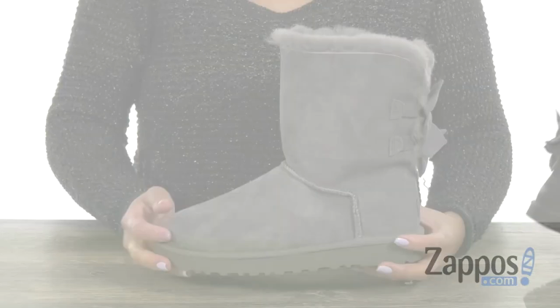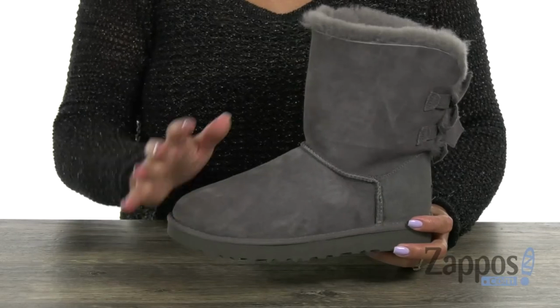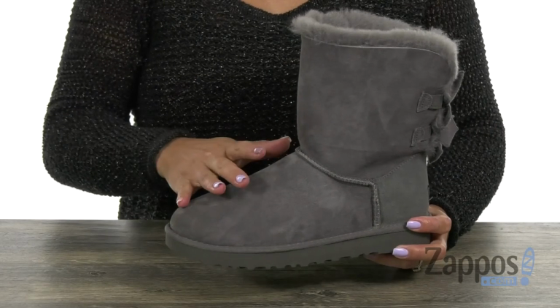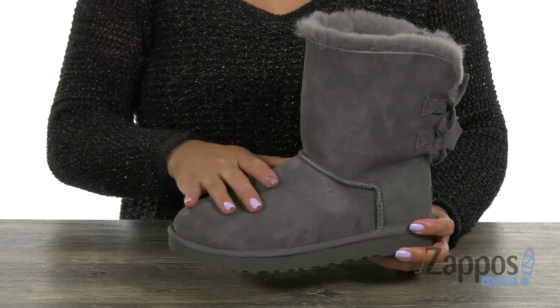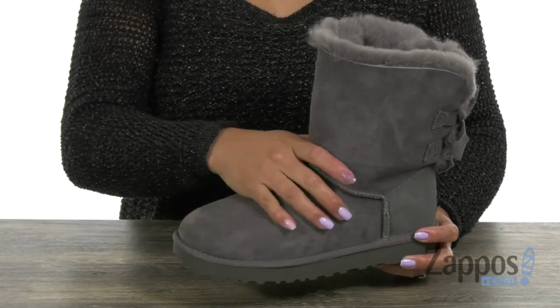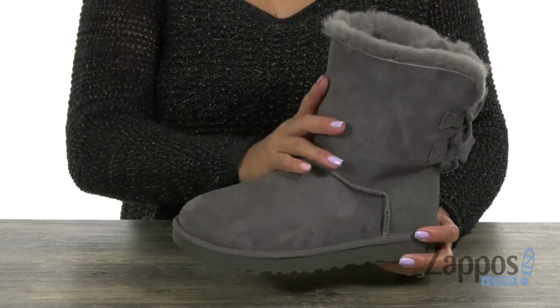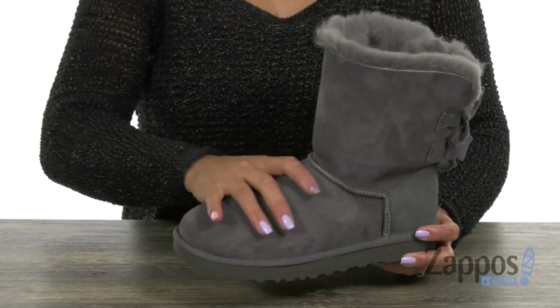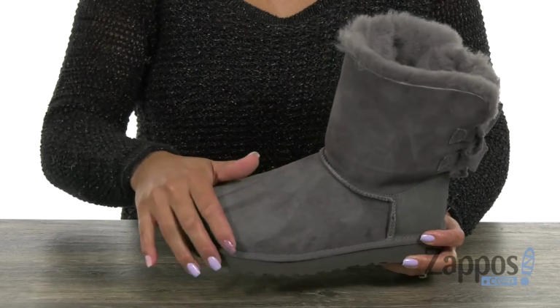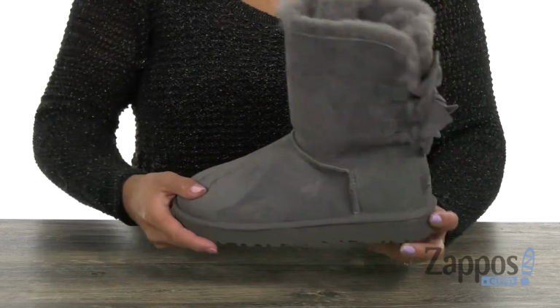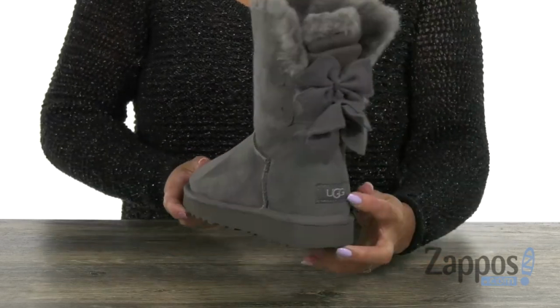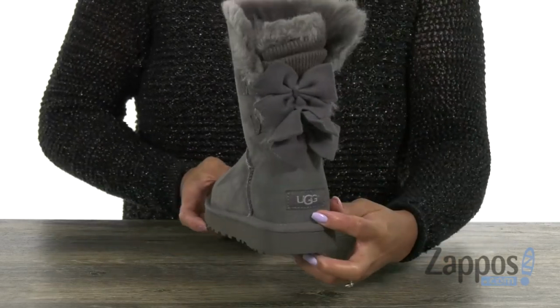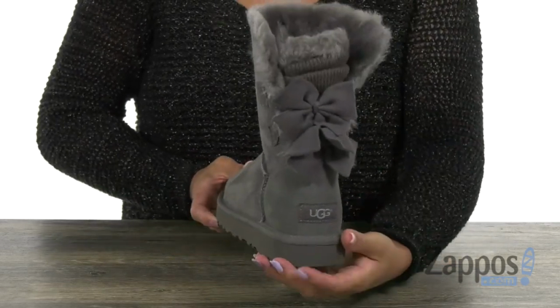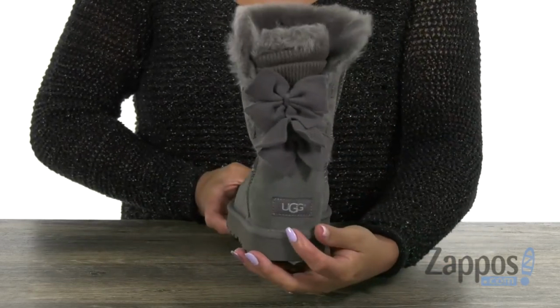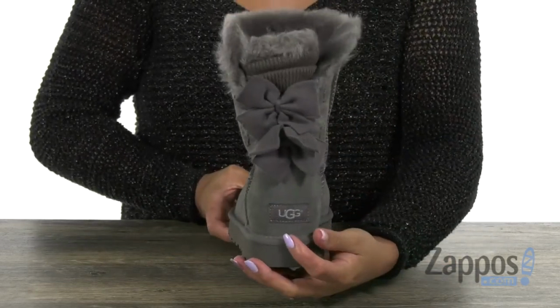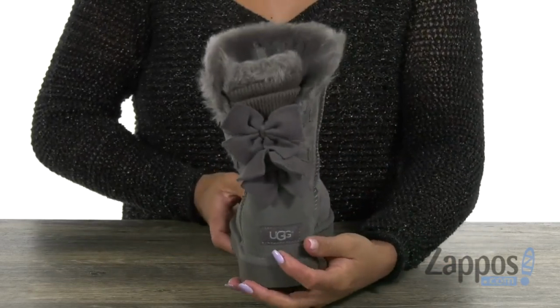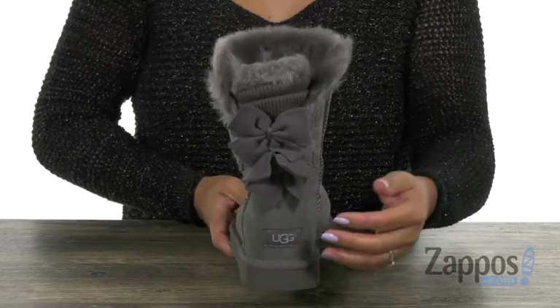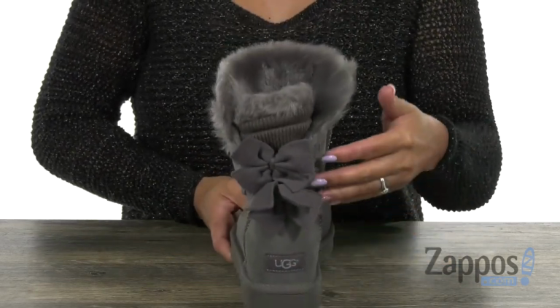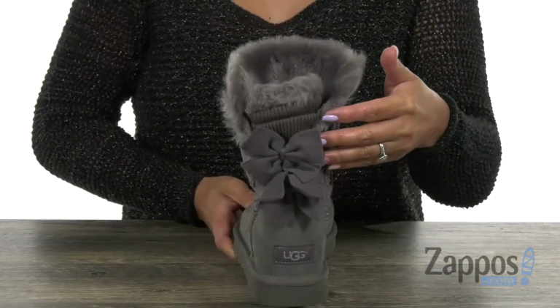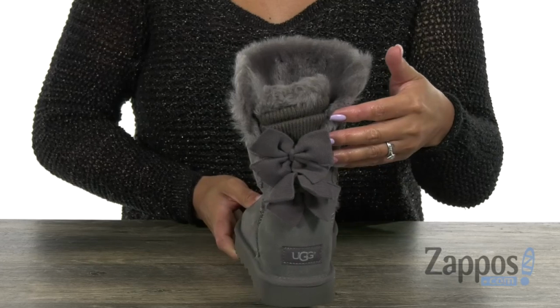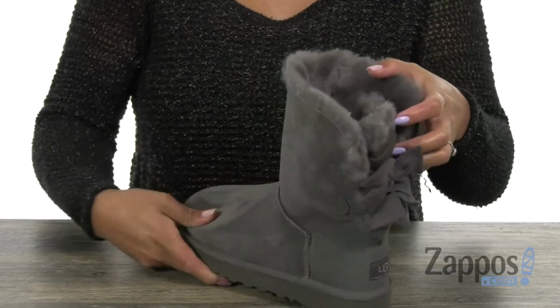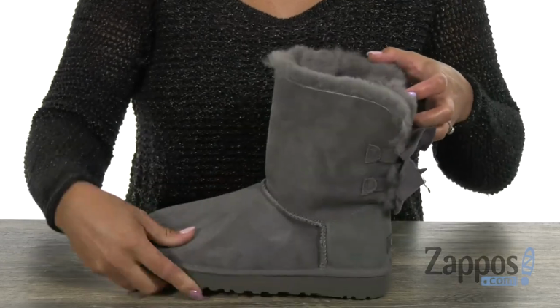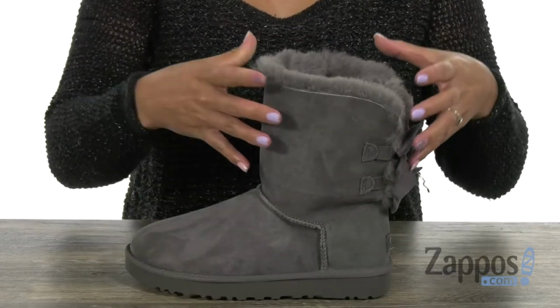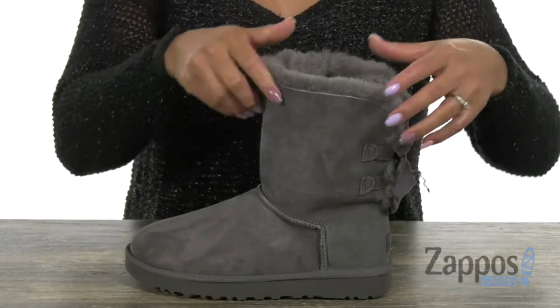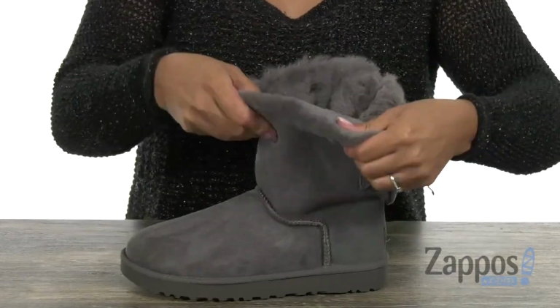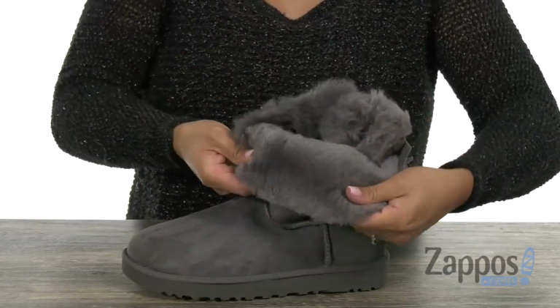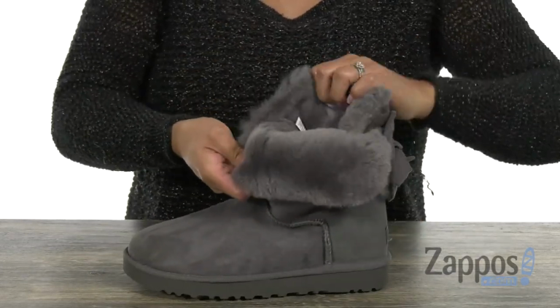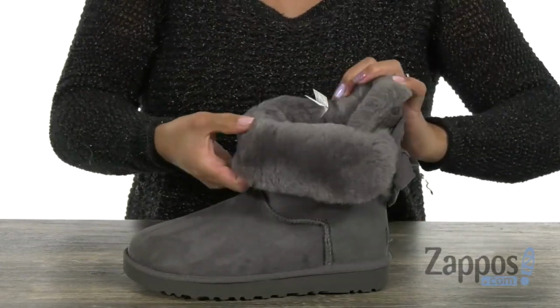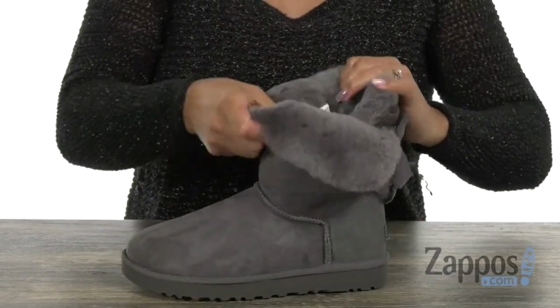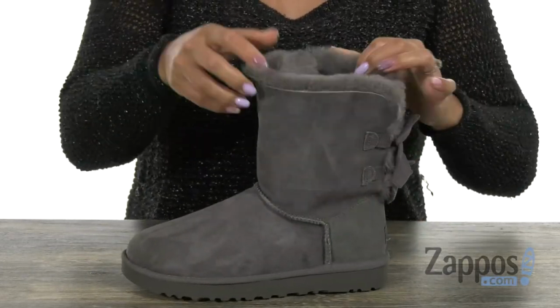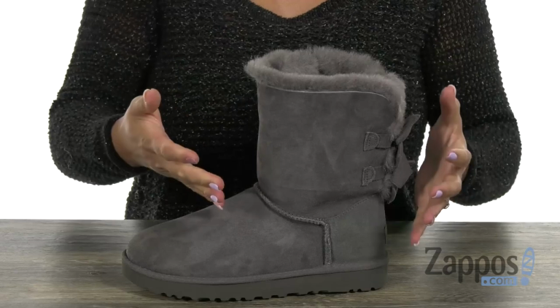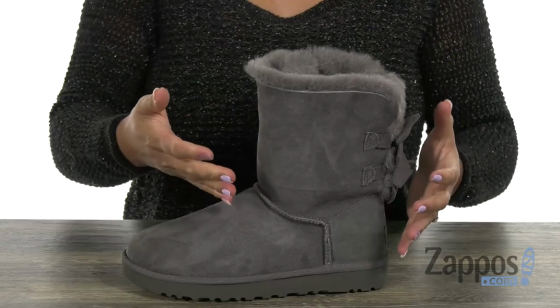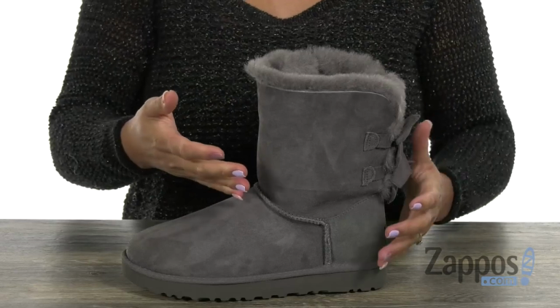This boot is super adorable ladies. It has a twin face sheepskin upper with a suede heel, and it shows off the logo in the back. I love how it's jazzed up with those bows. What's great too is that this shaft is foldable, so you can fold it down or have it up depending on which style you're going for.